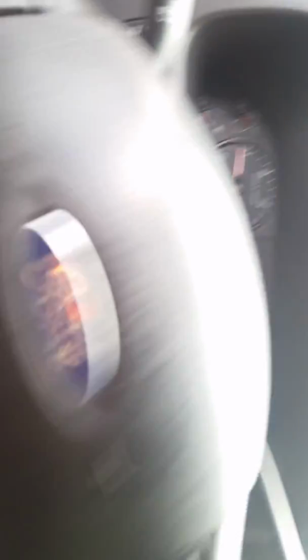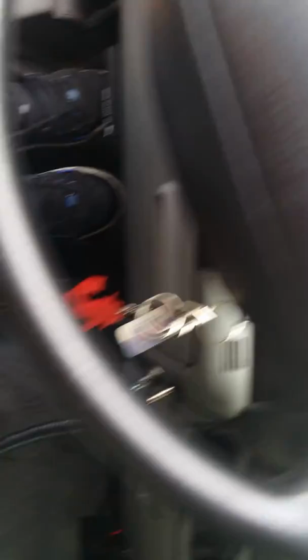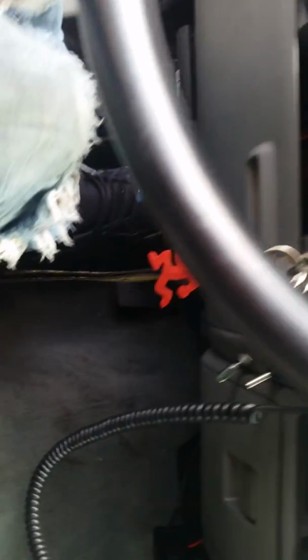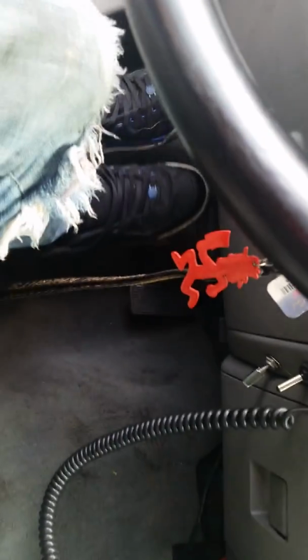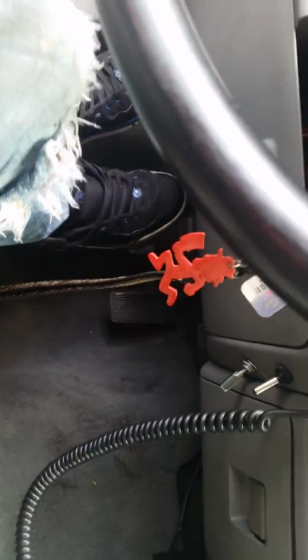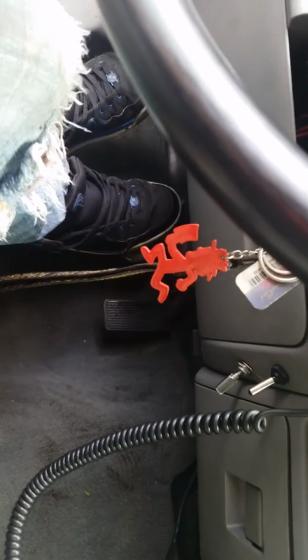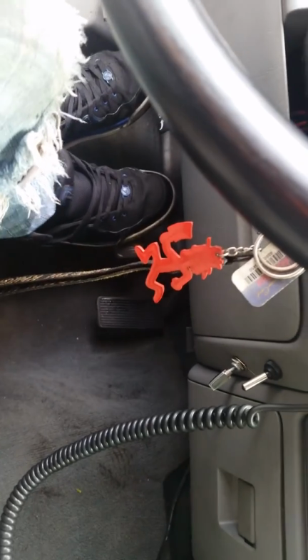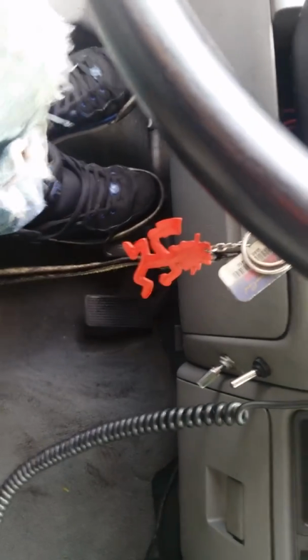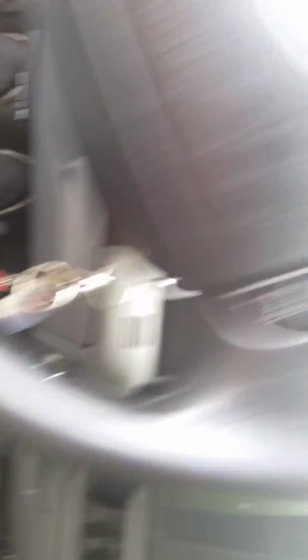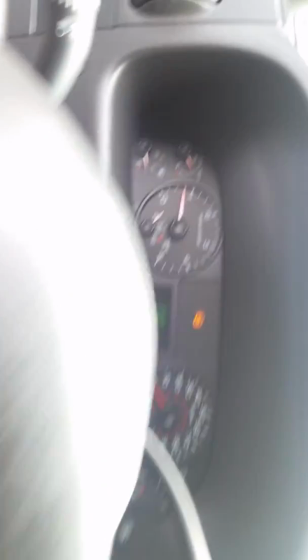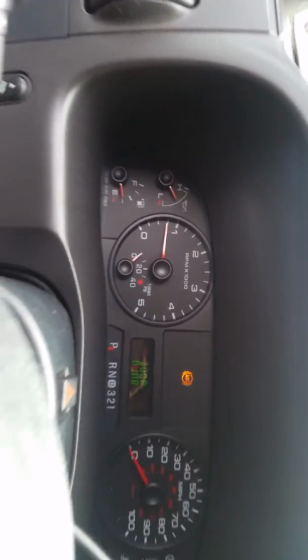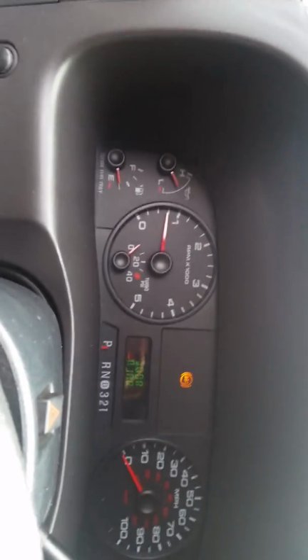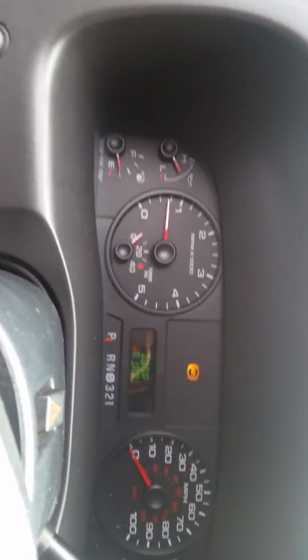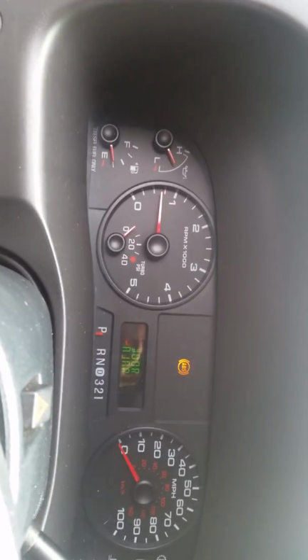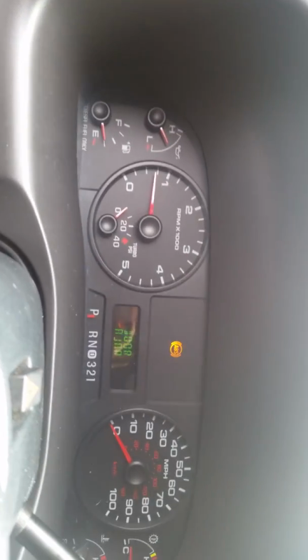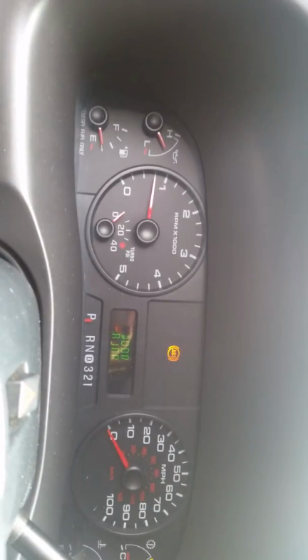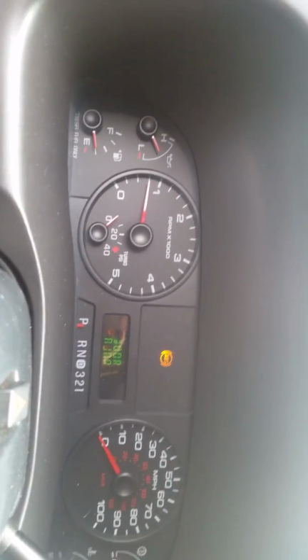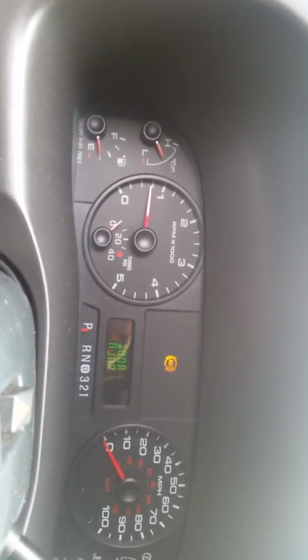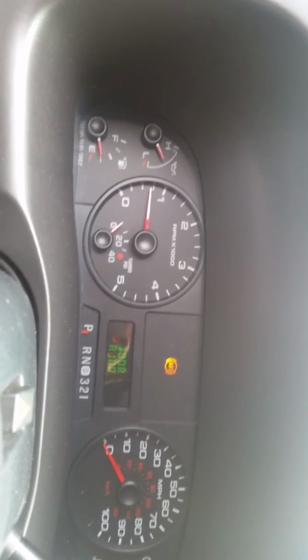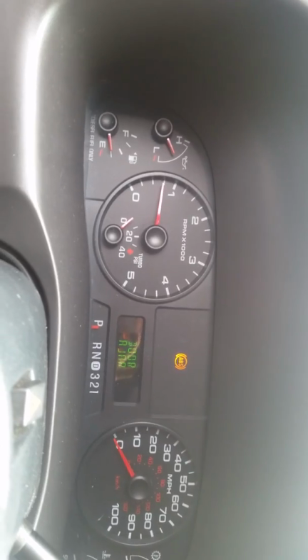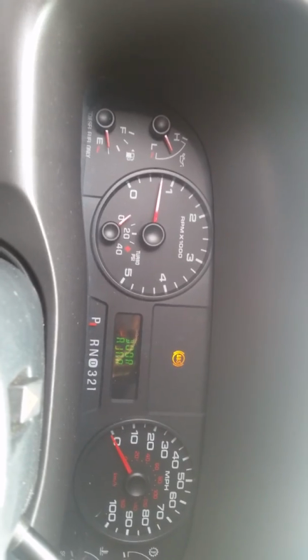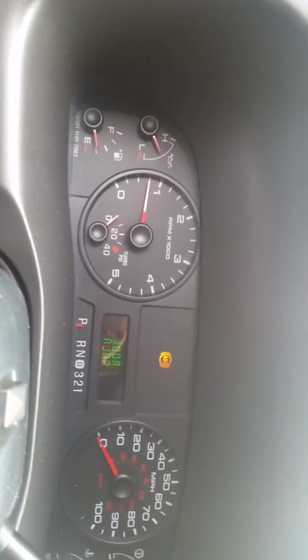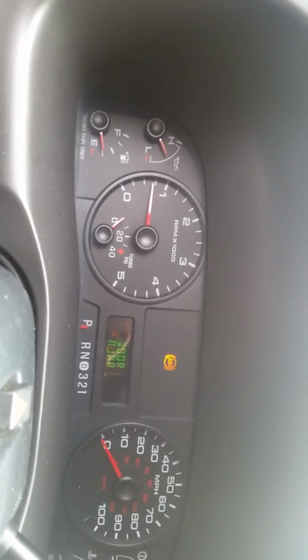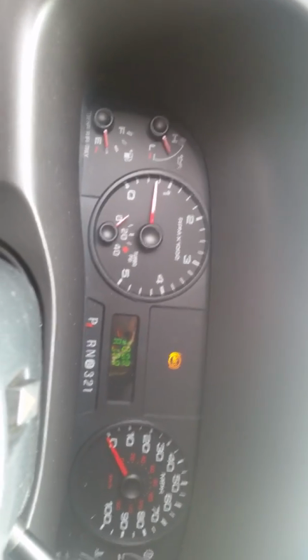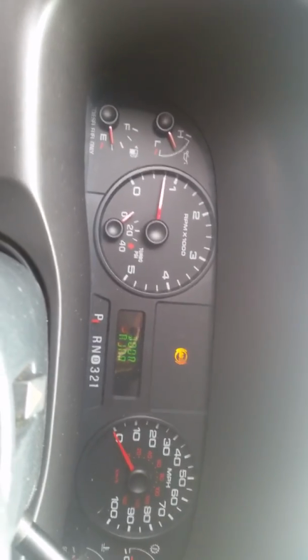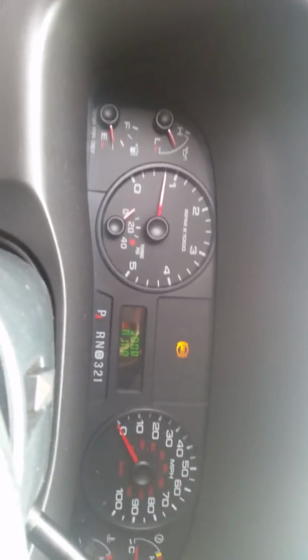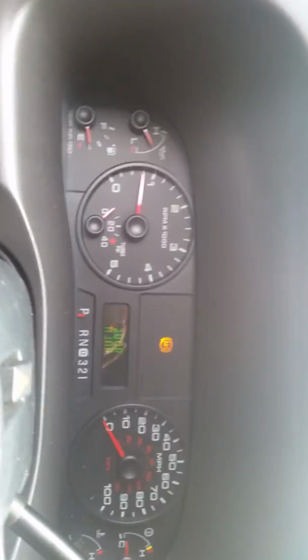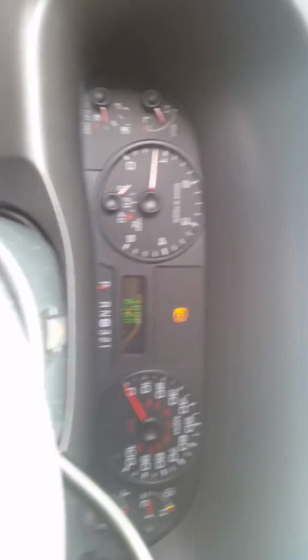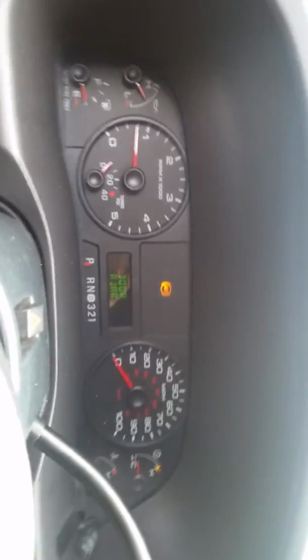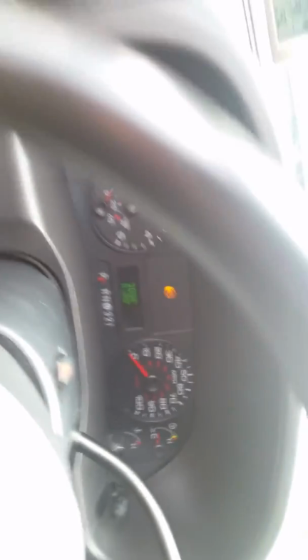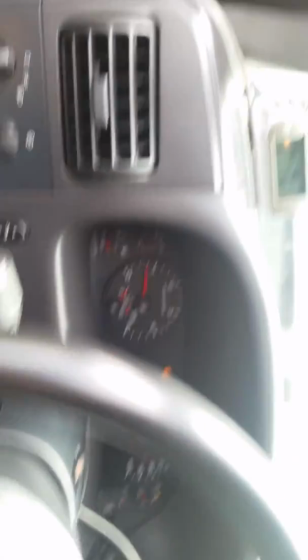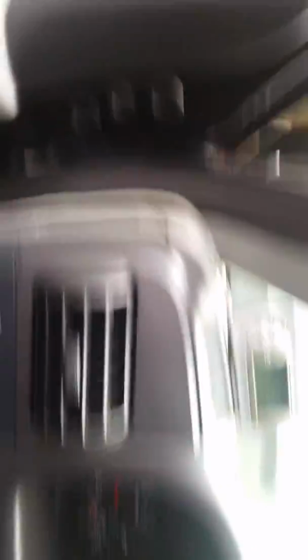I noticed if you push the brake, the RPMs drop. I don't know if that's related or not, but that's what I noticed.